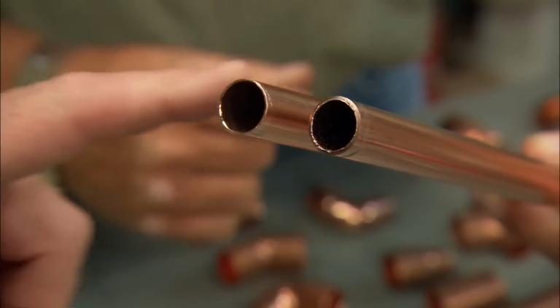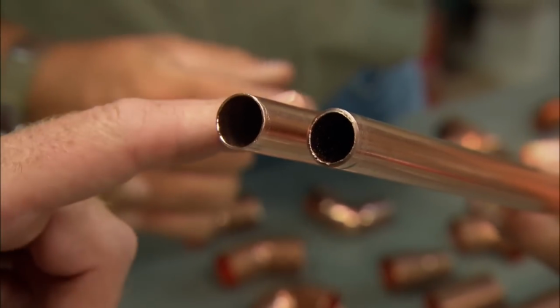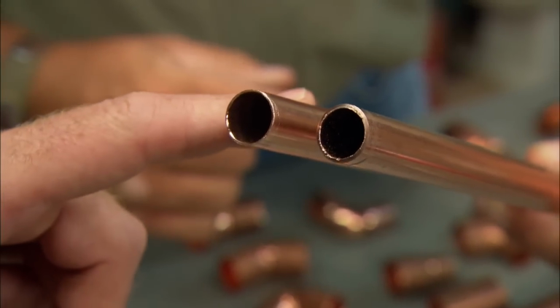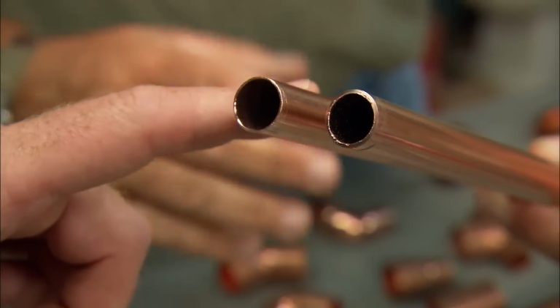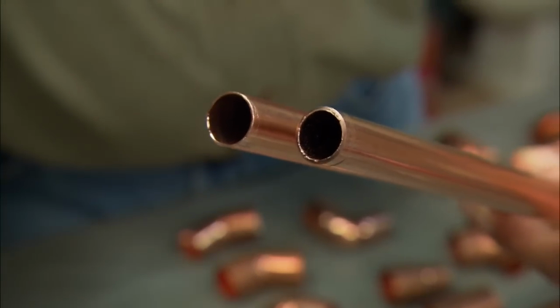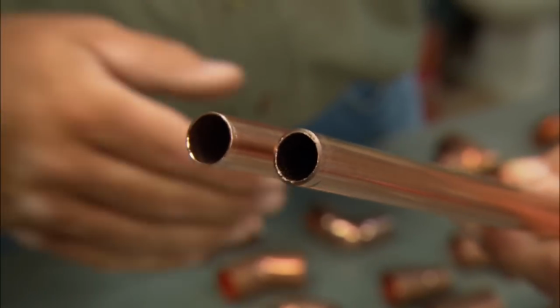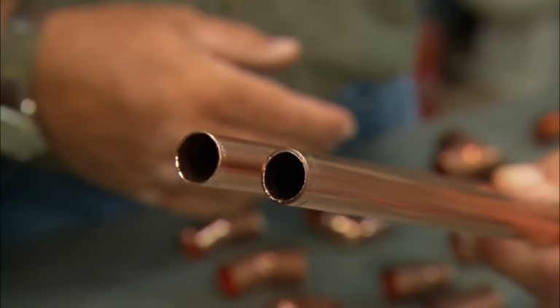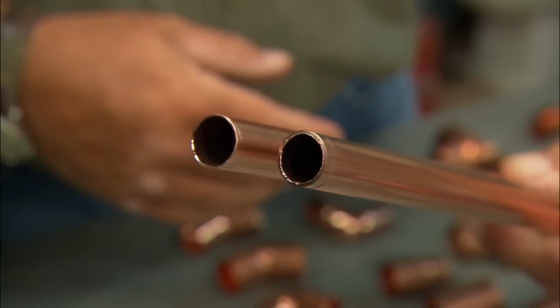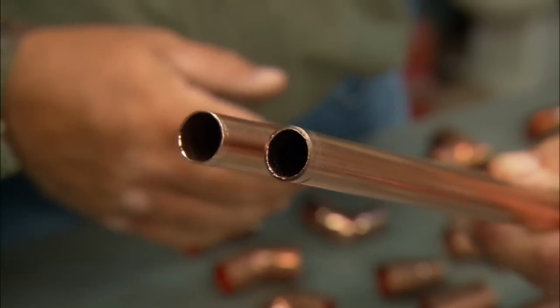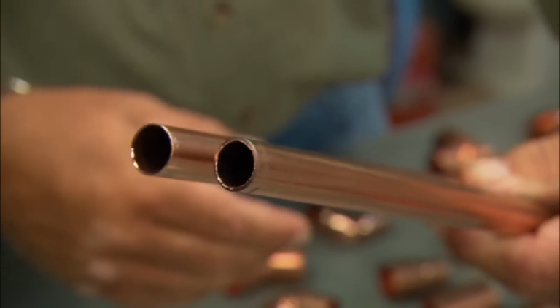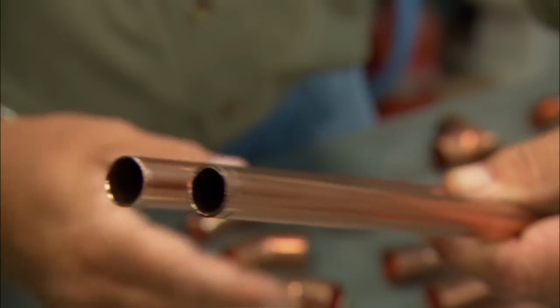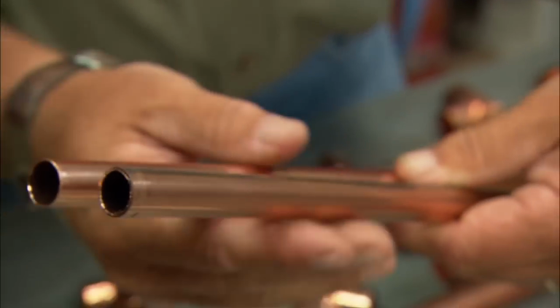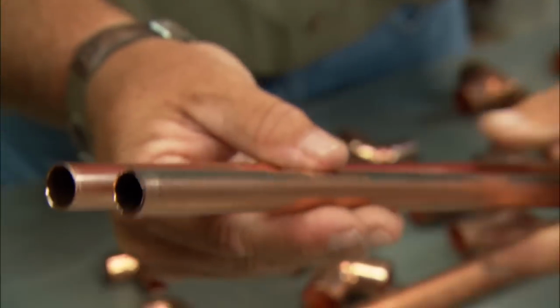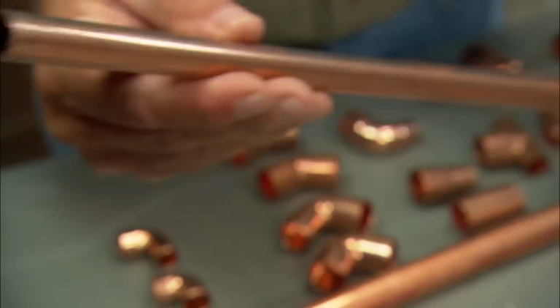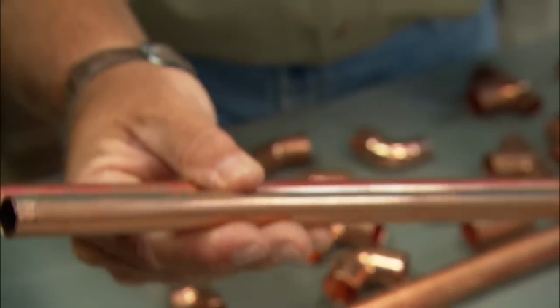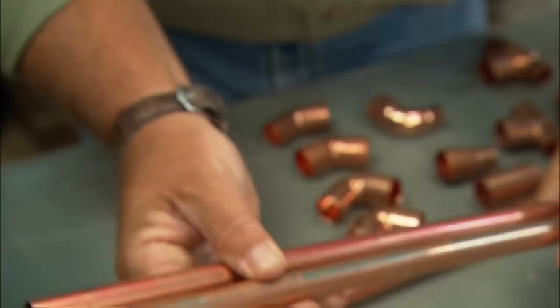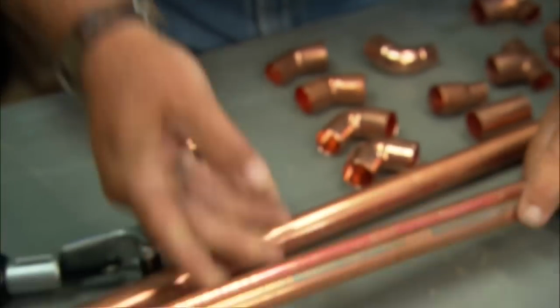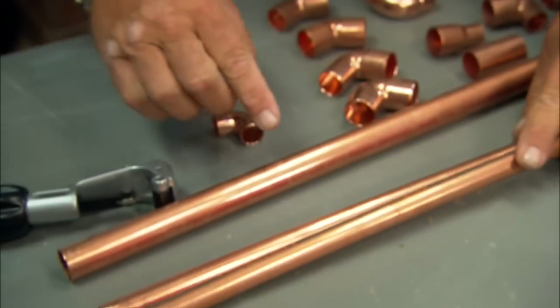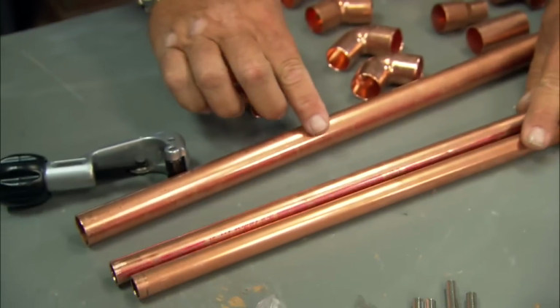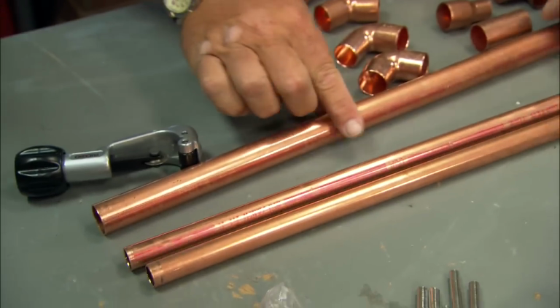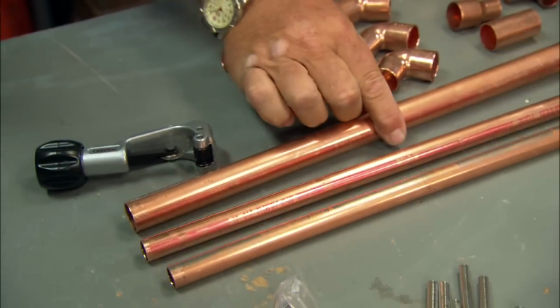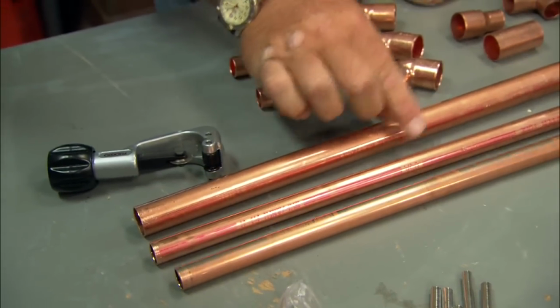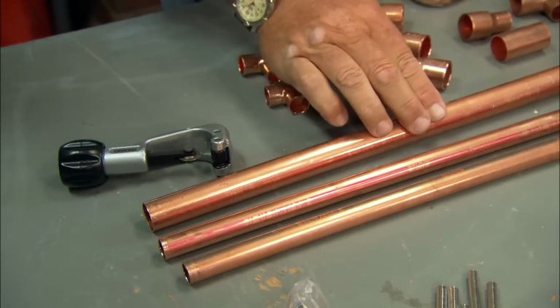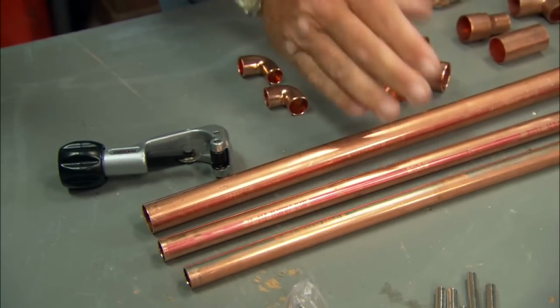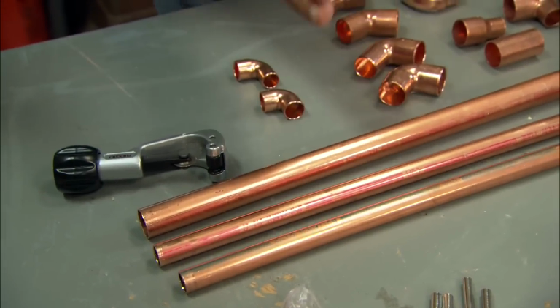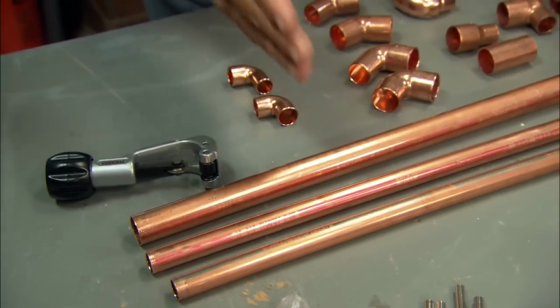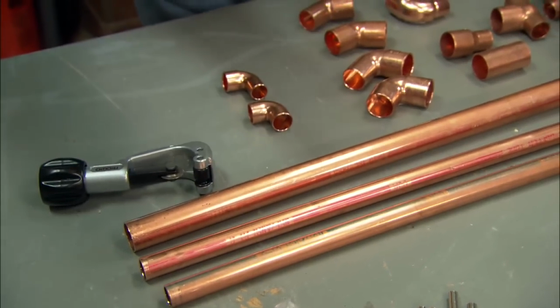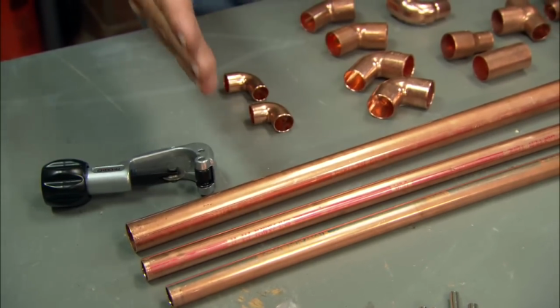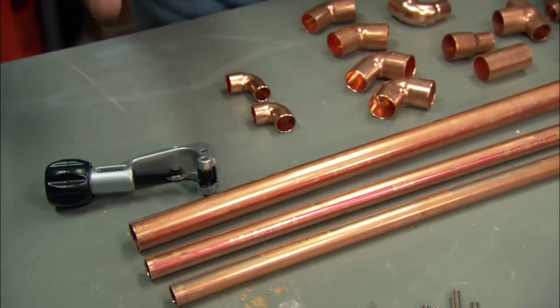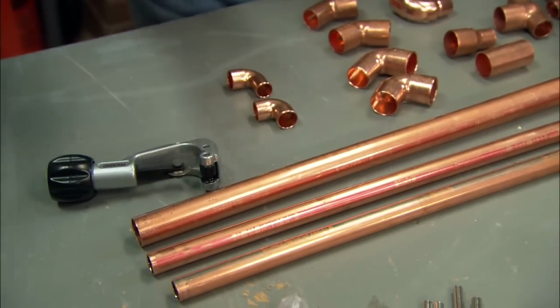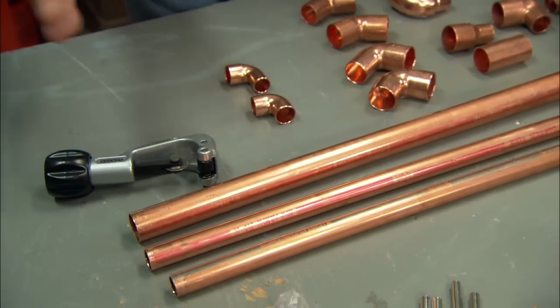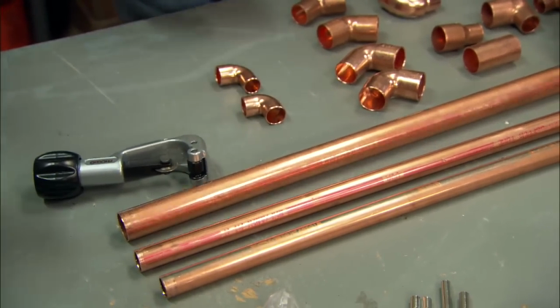Type M can be used for heating work, because there's not a lot of velocity in that application. This is half inch, this is three quarter inch, and there's also one inch, inch and a quarter, inch and a half, and two inch.